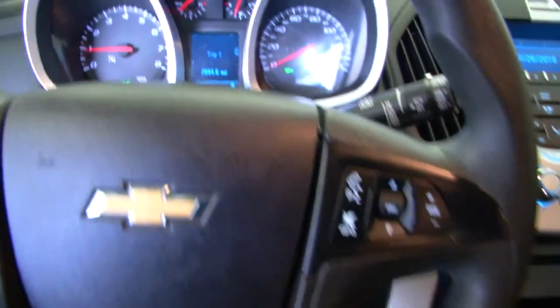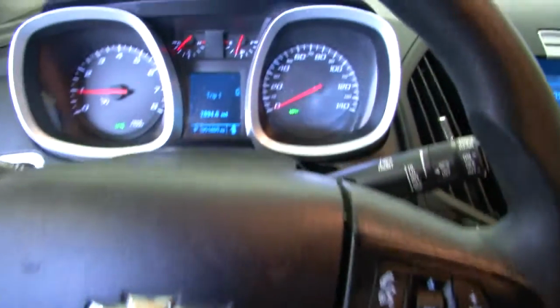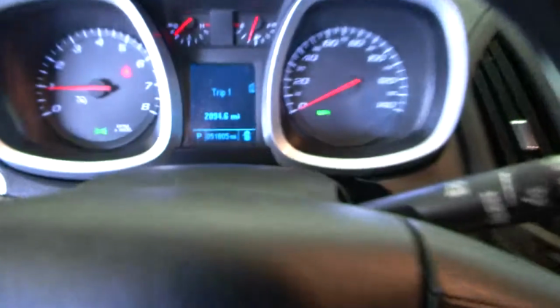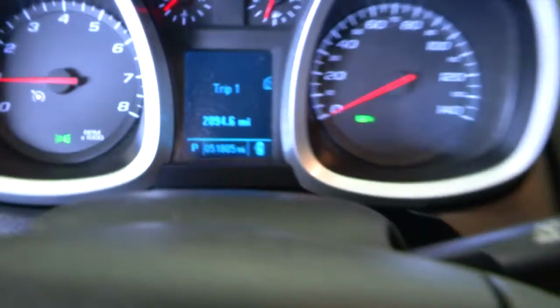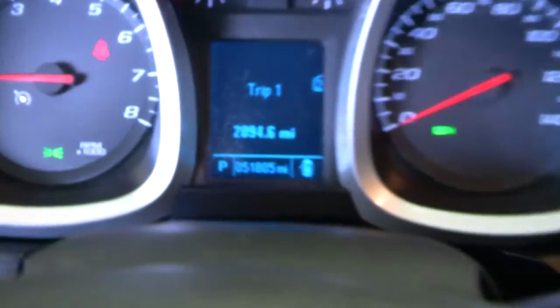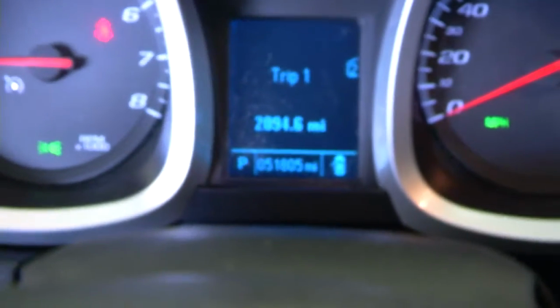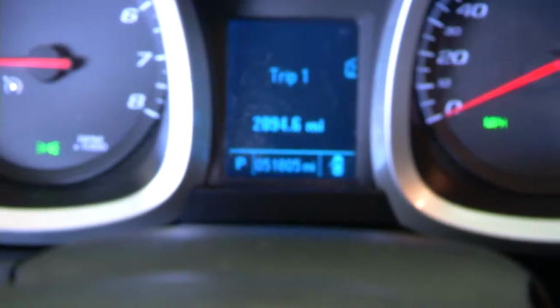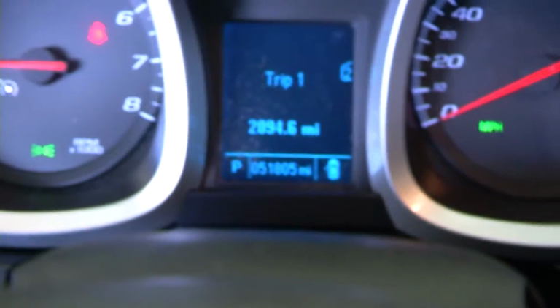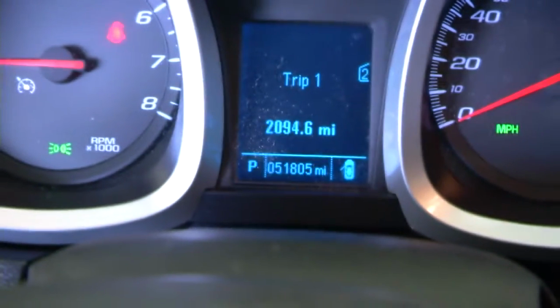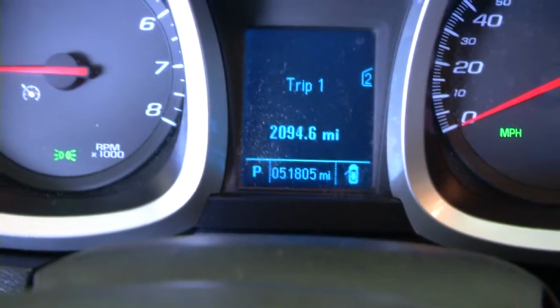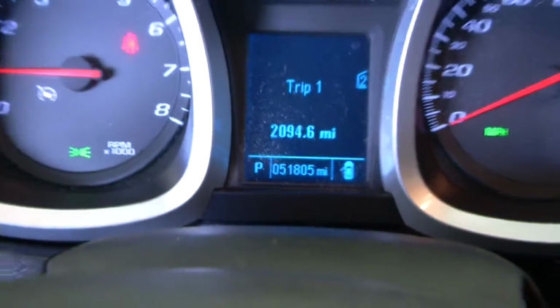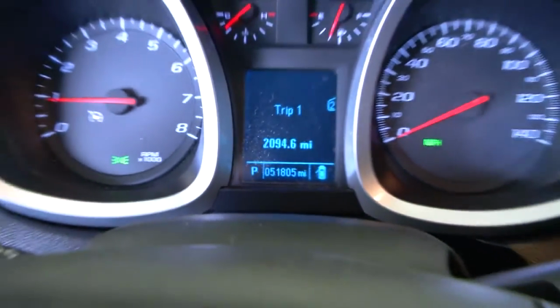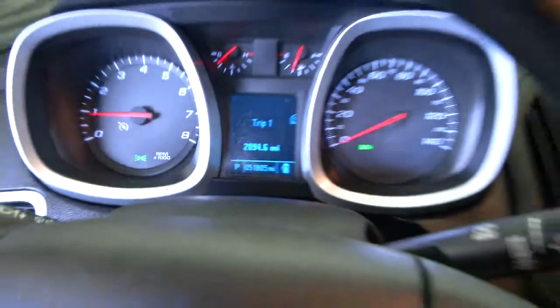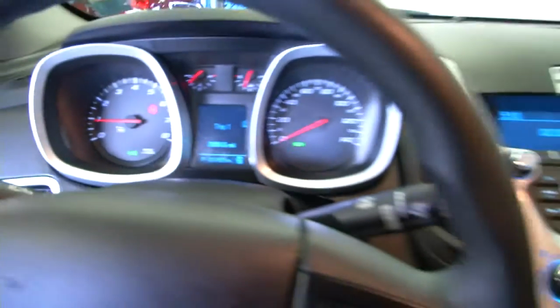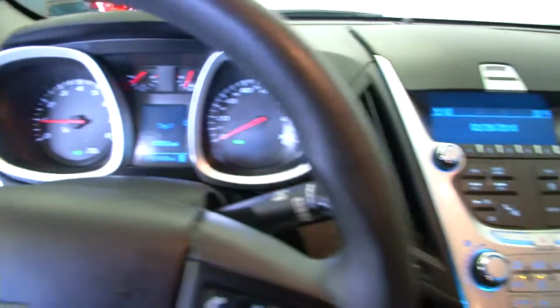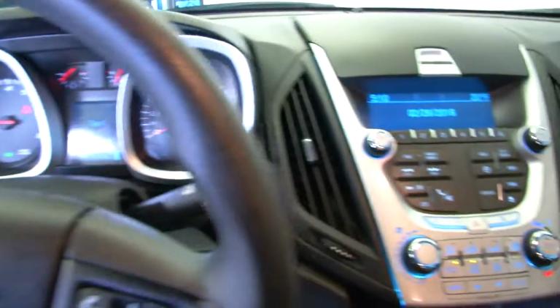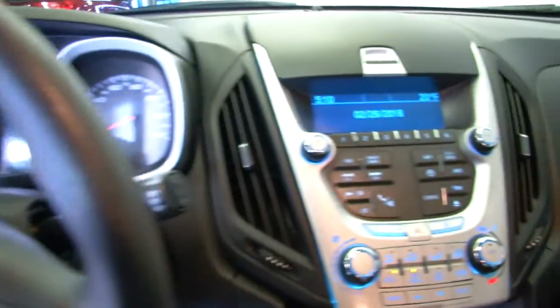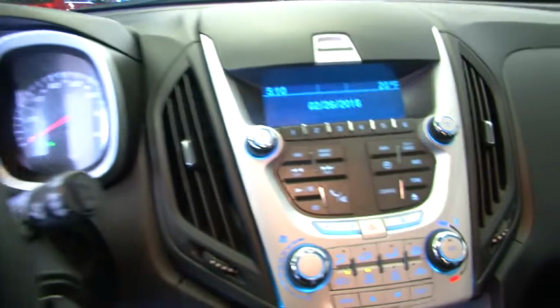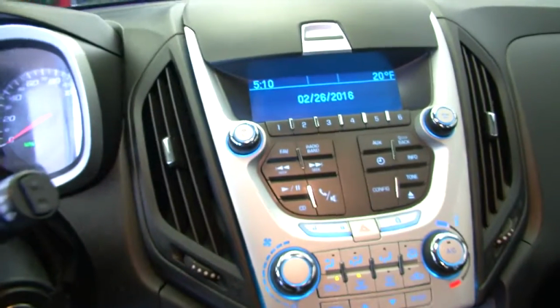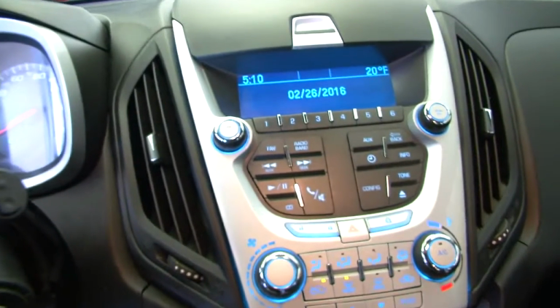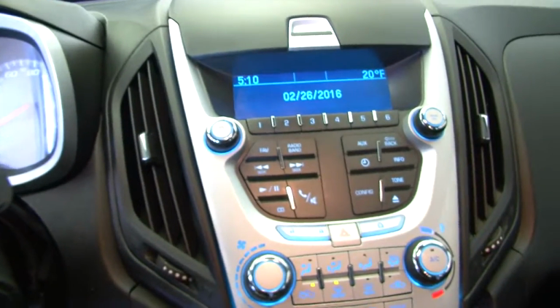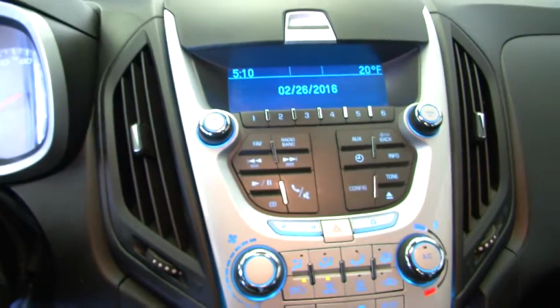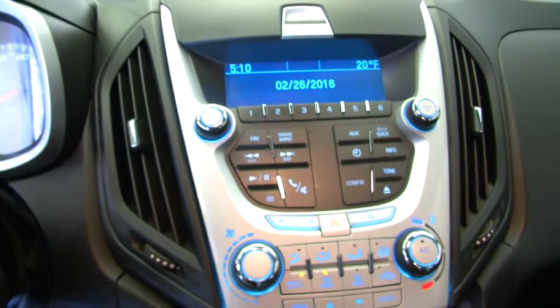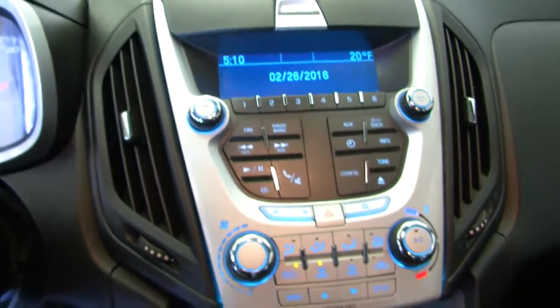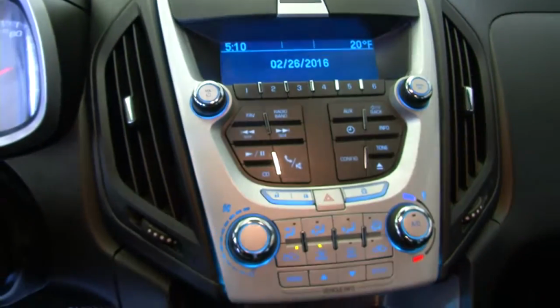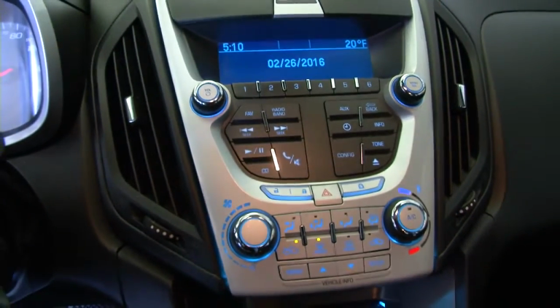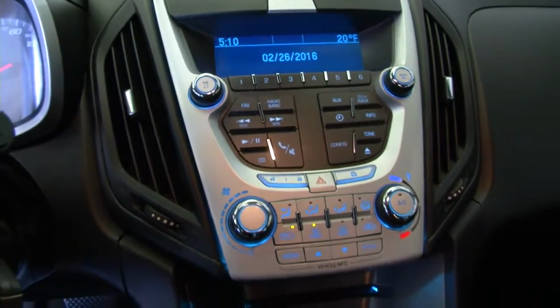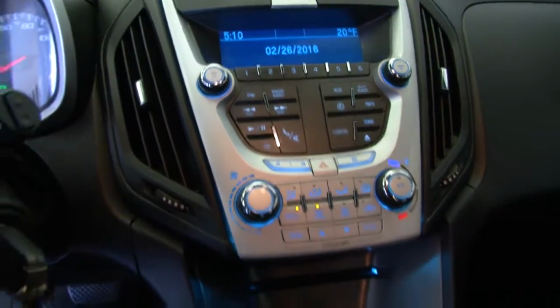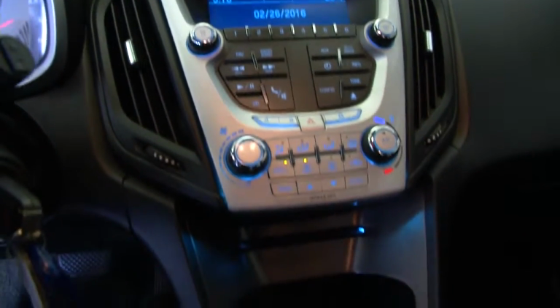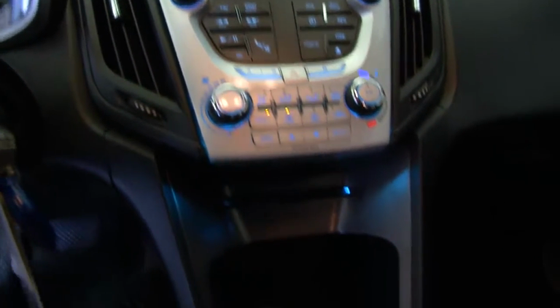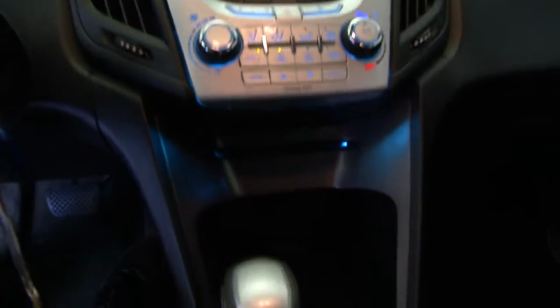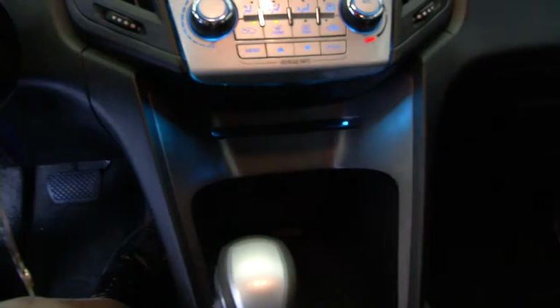Confirming the mileage: 51,805 miles. On our entertainment area, we've got AM, FM, XM radio available with a subscription, and a CD player.